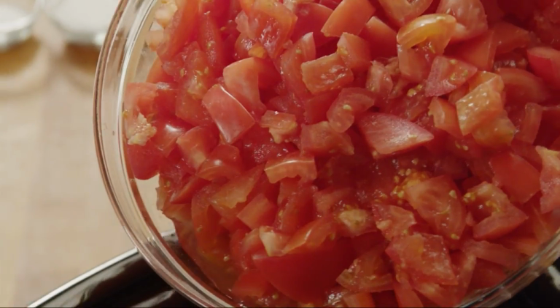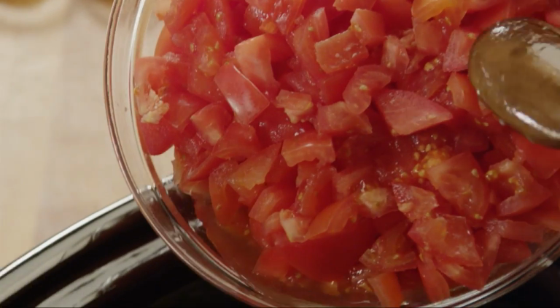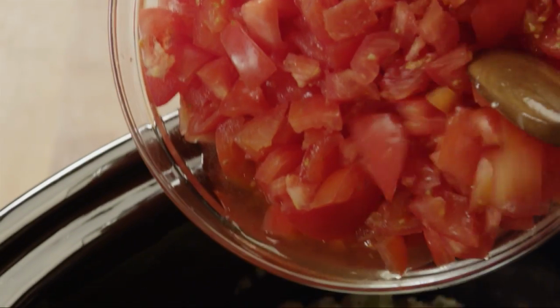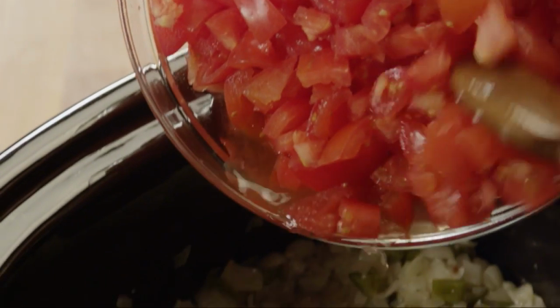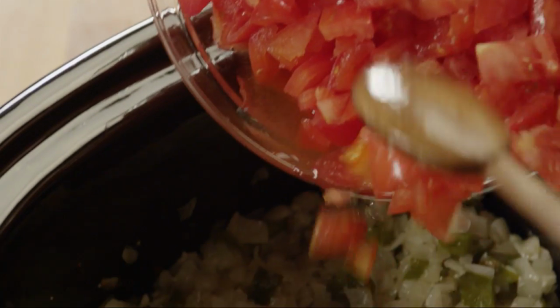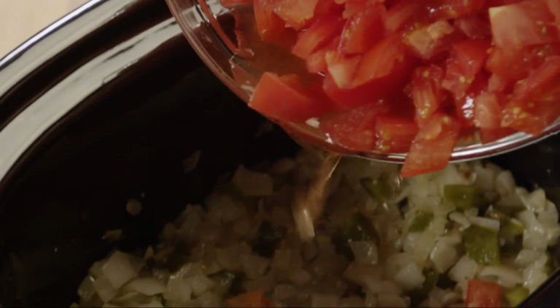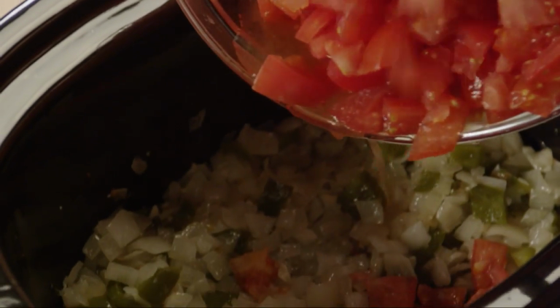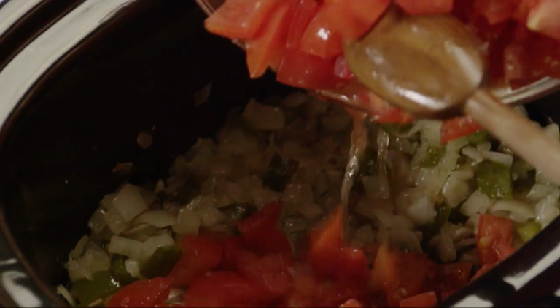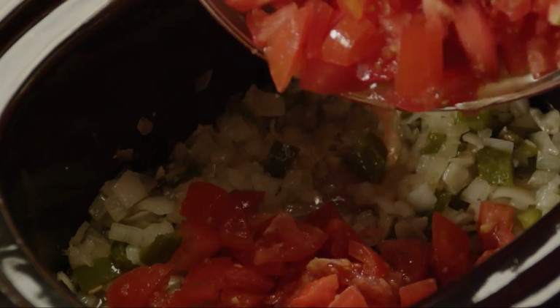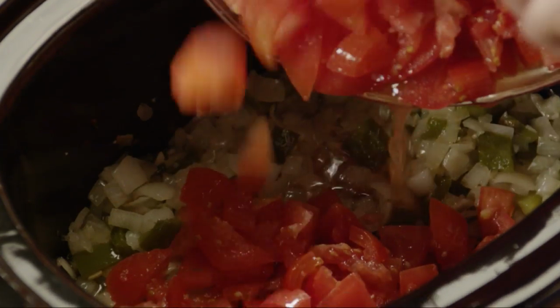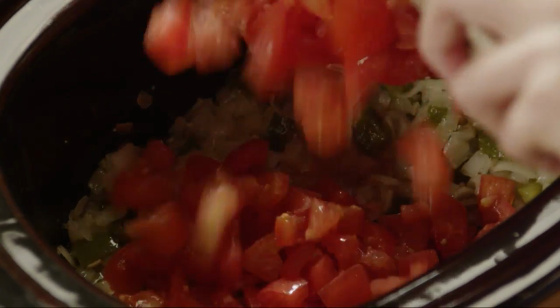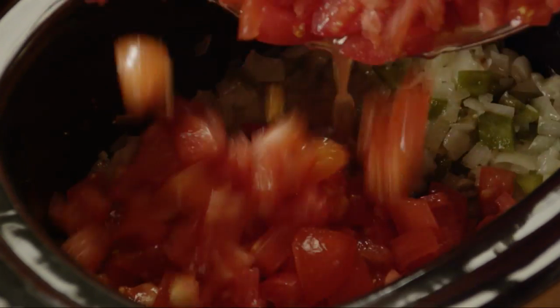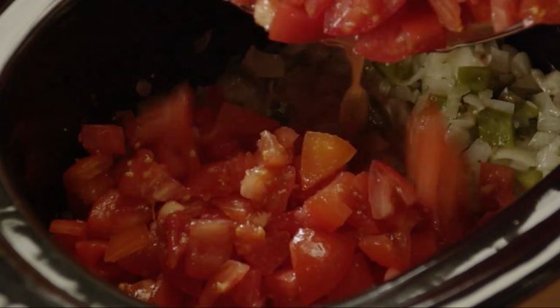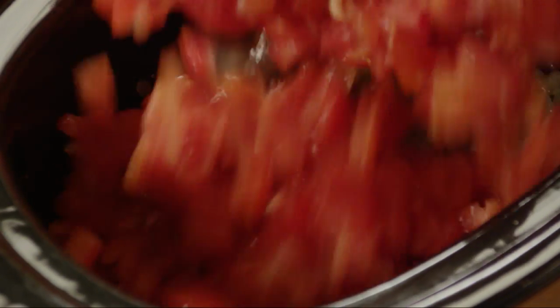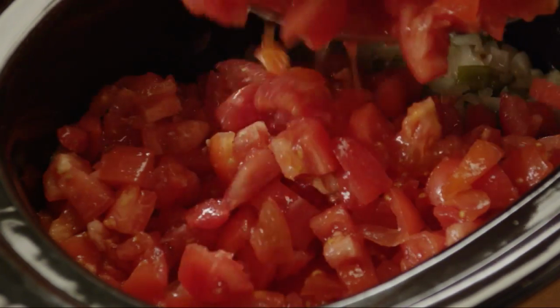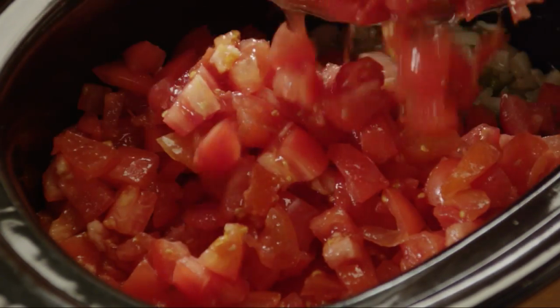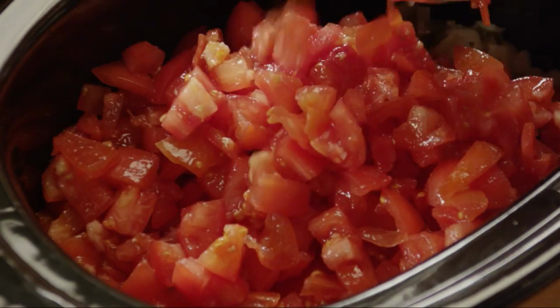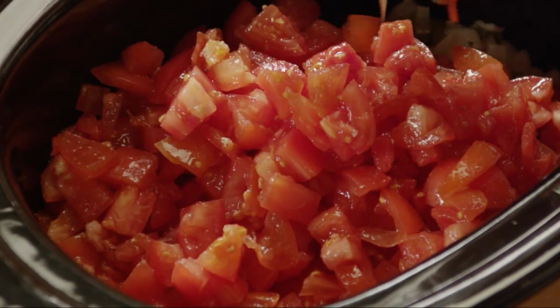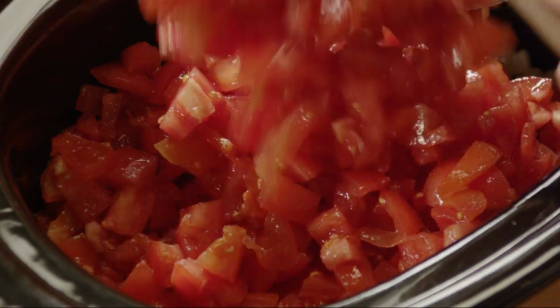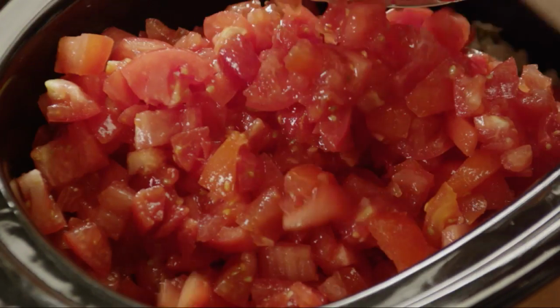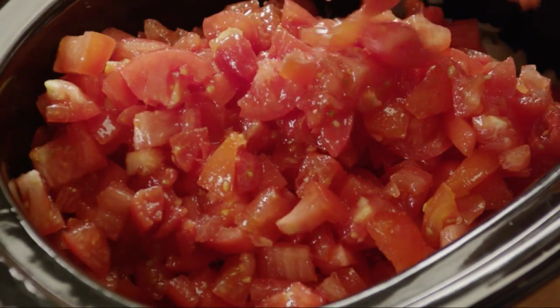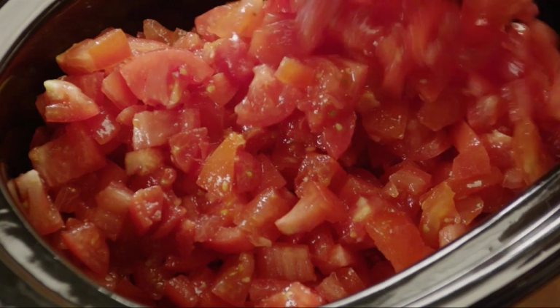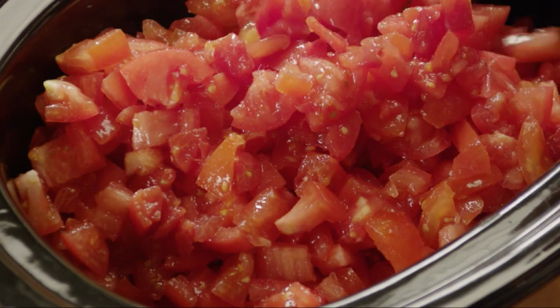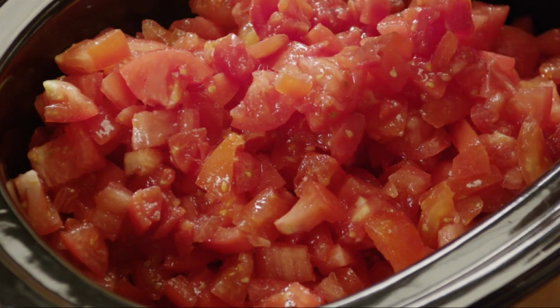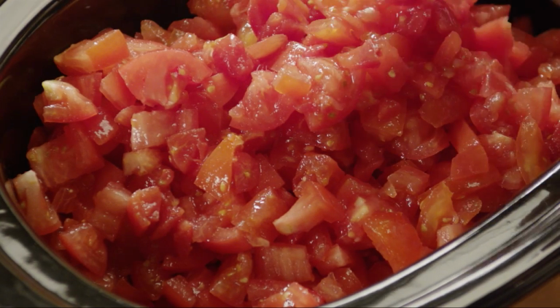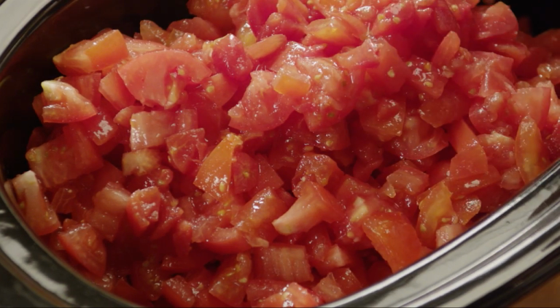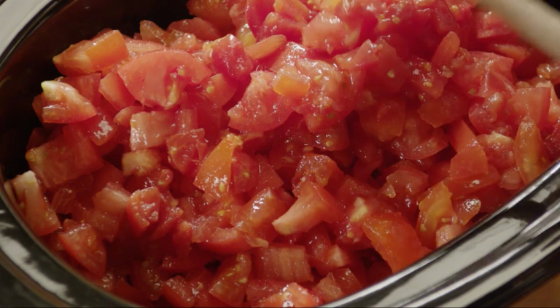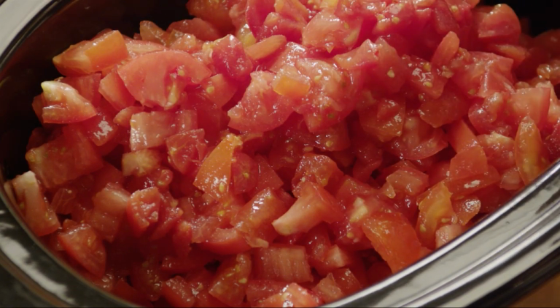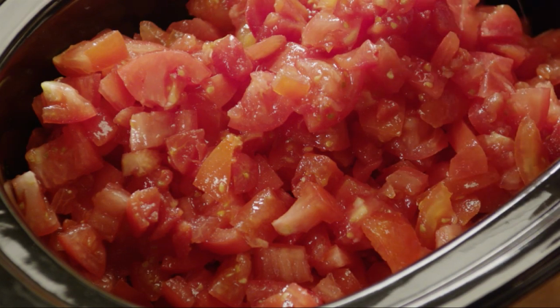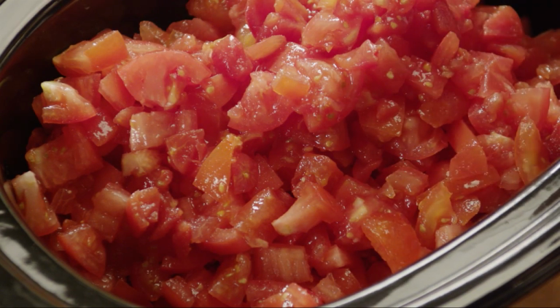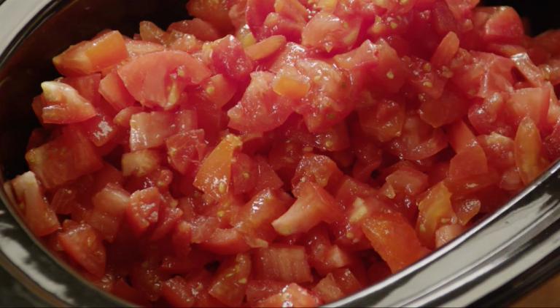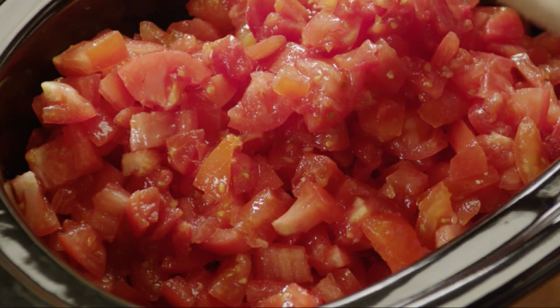Next, add 16 cups of chopped tomatoes to the slow cooker. Any type of tomato works for this sauce. Stephanie and many others say they just use what they've grown in their garden. We're using roma, or plum tomatoes here.